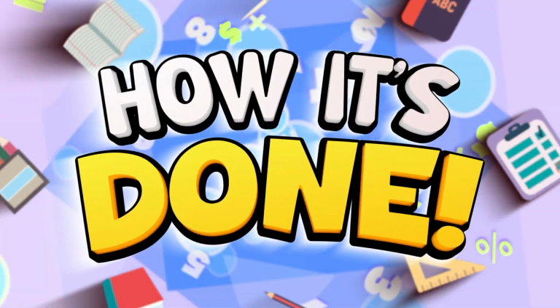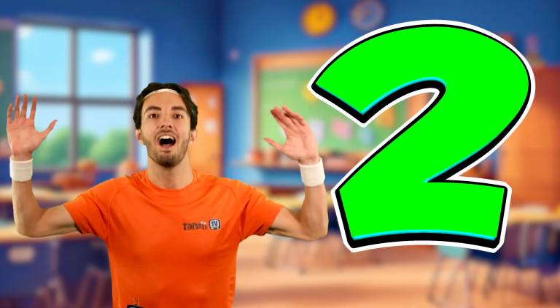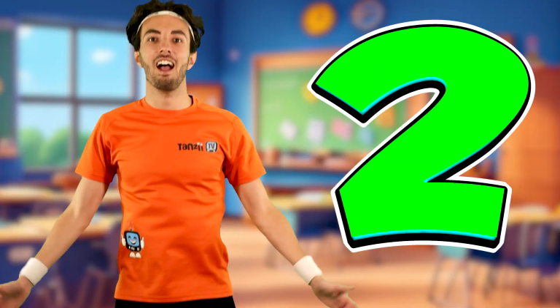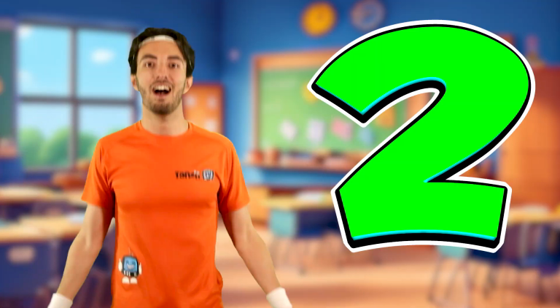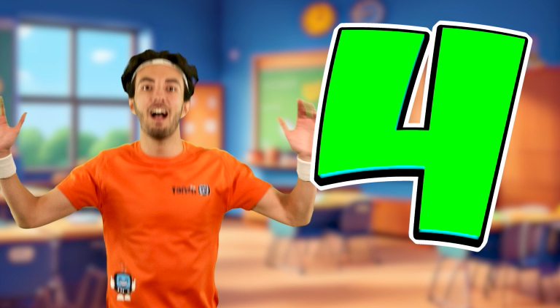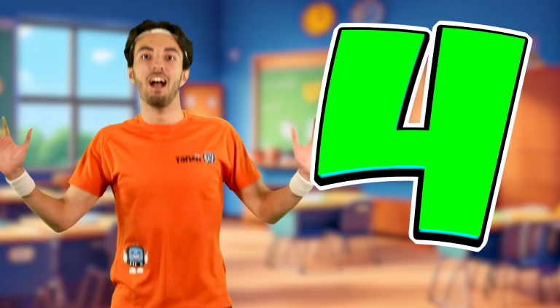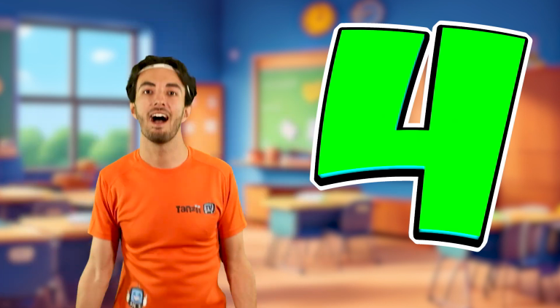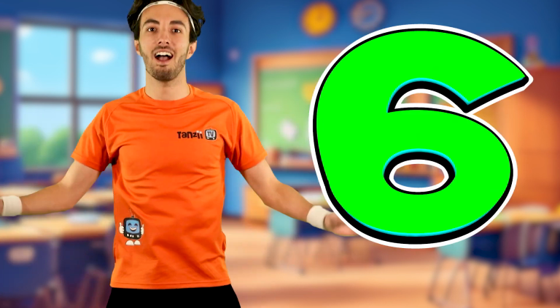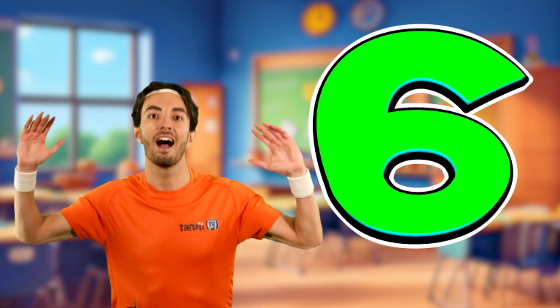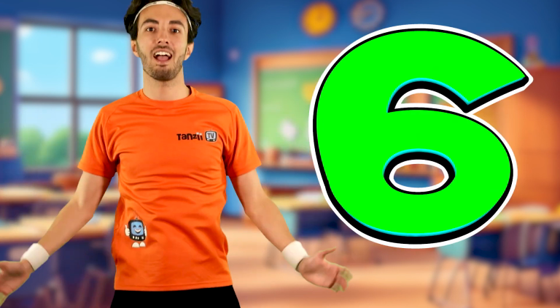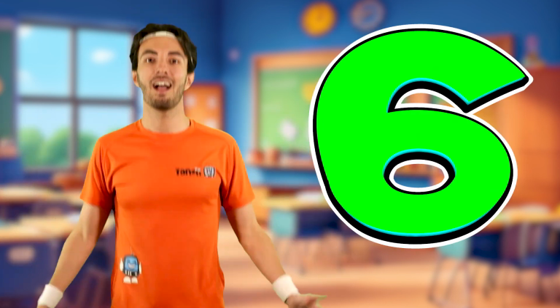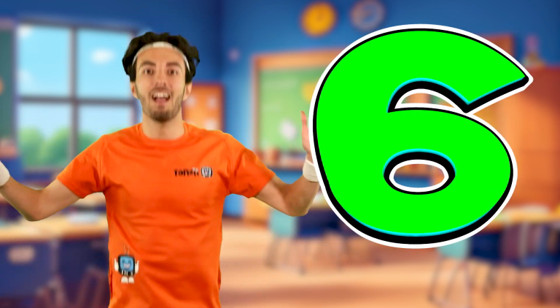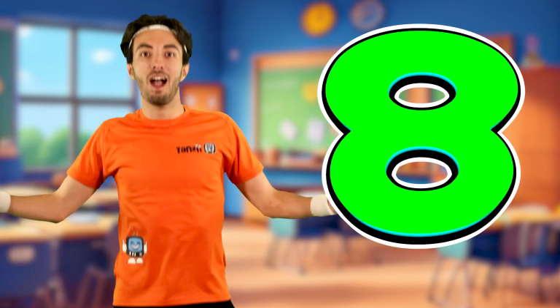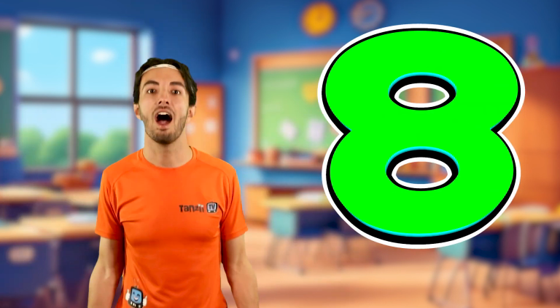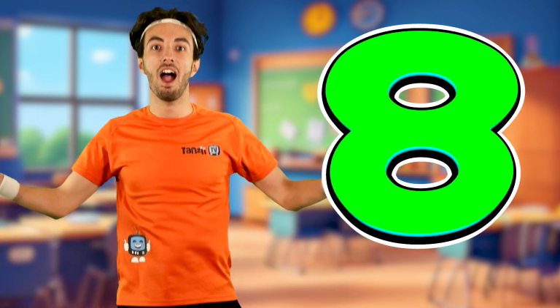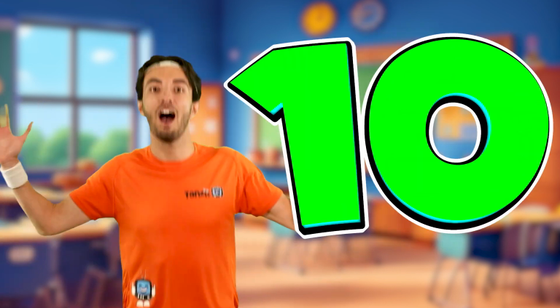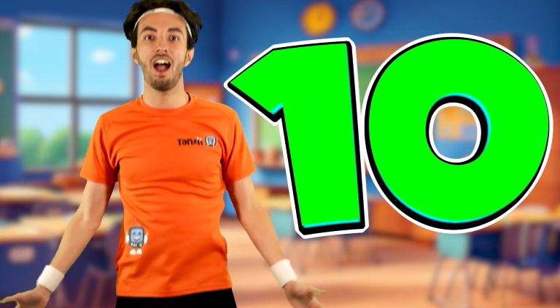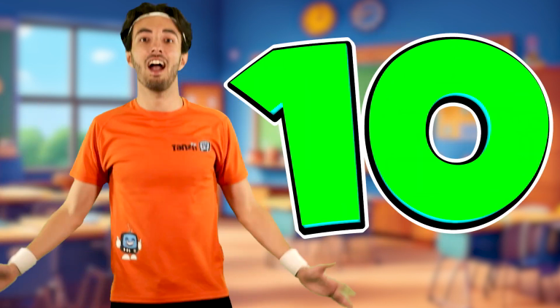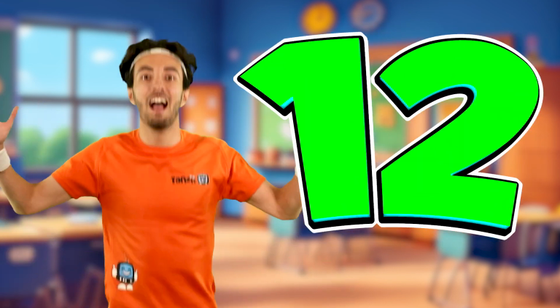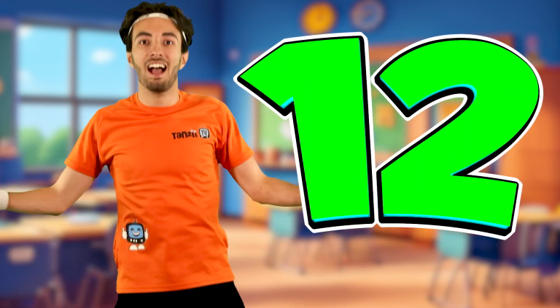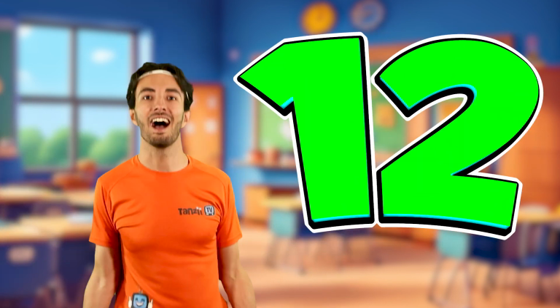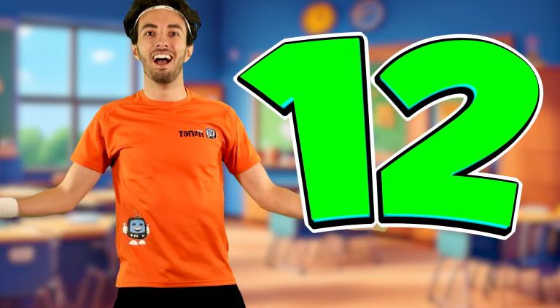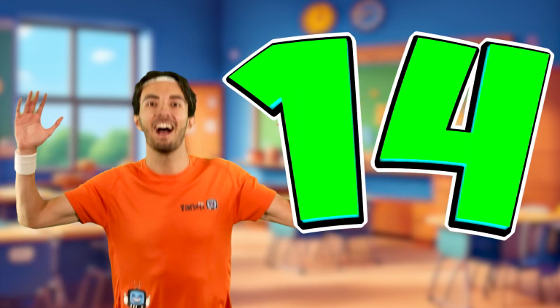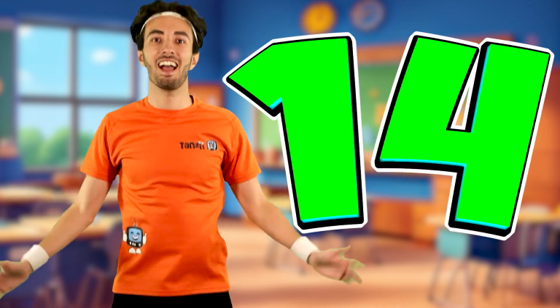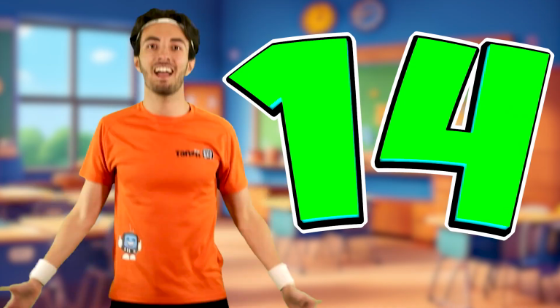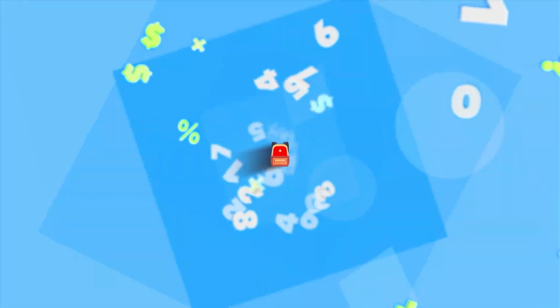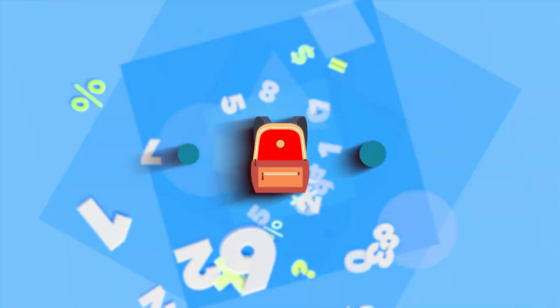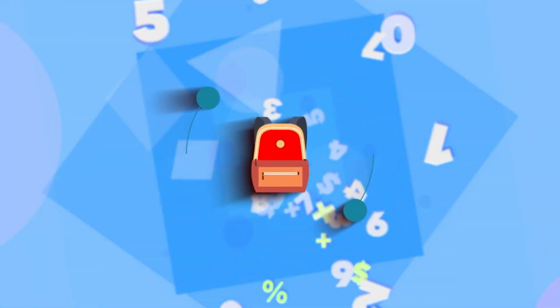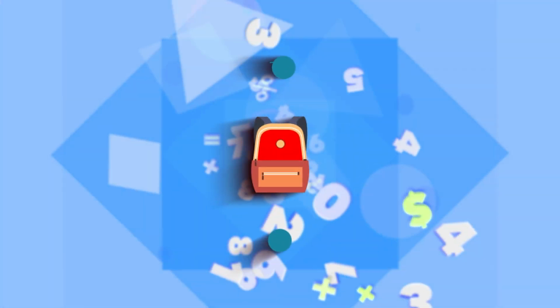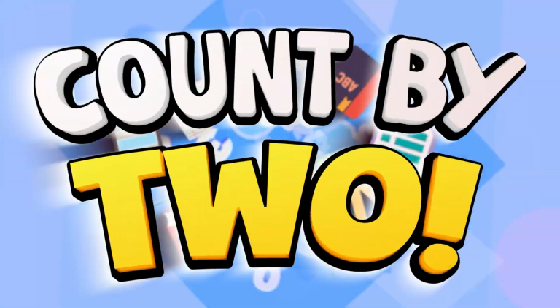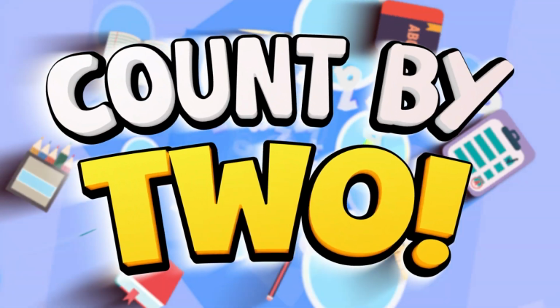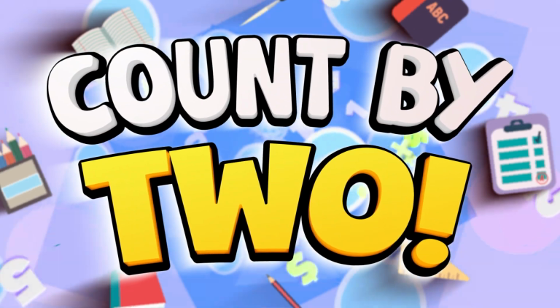Time to count up by 2 while doing star jumps. Now you know how it's done. Find some space and get ready to join in. We want to hear you count up.